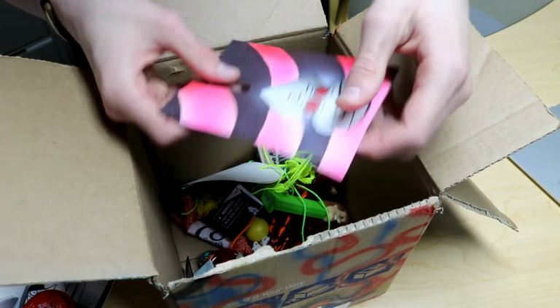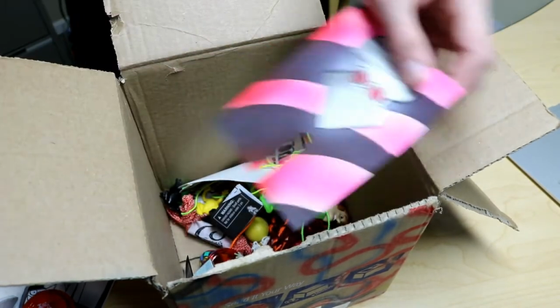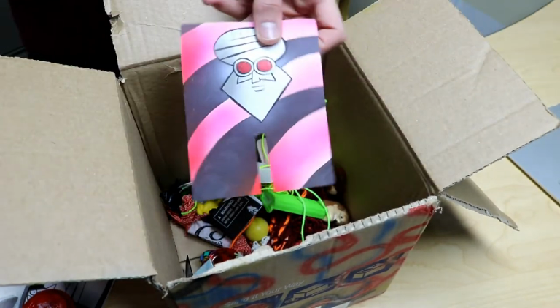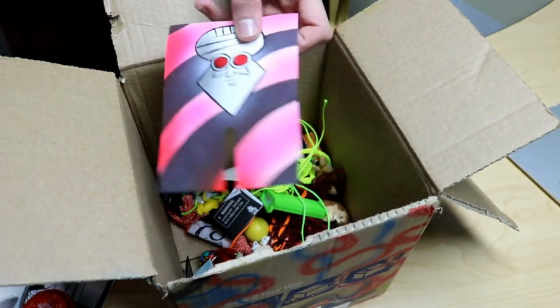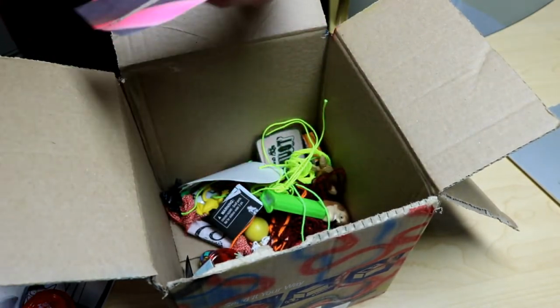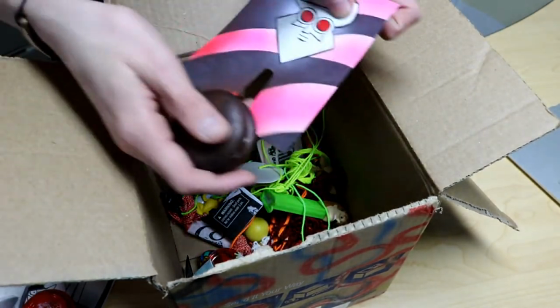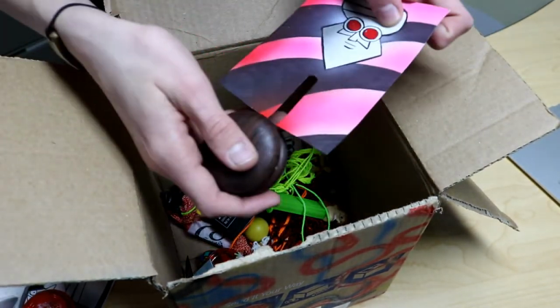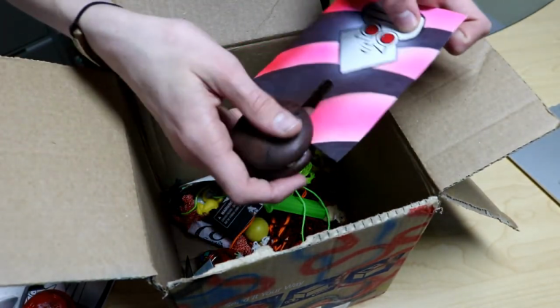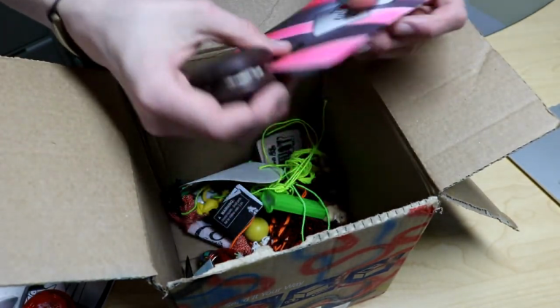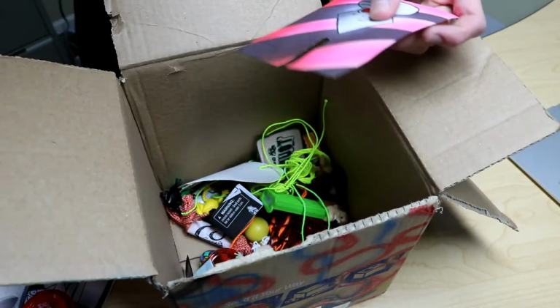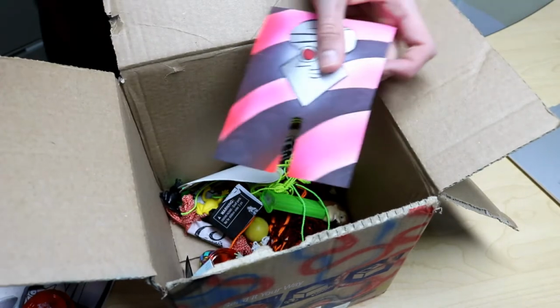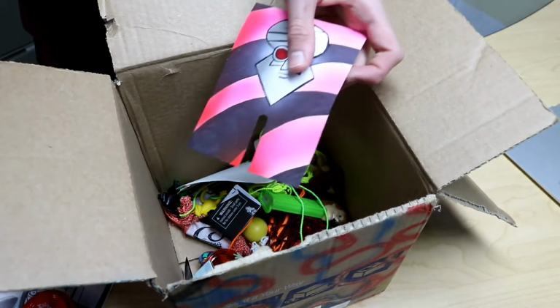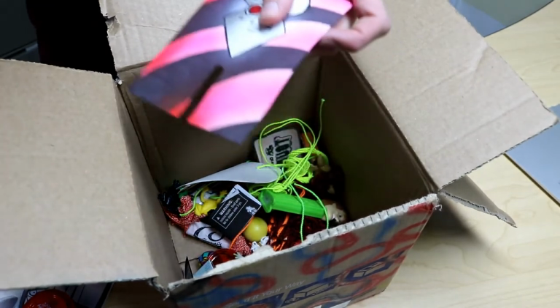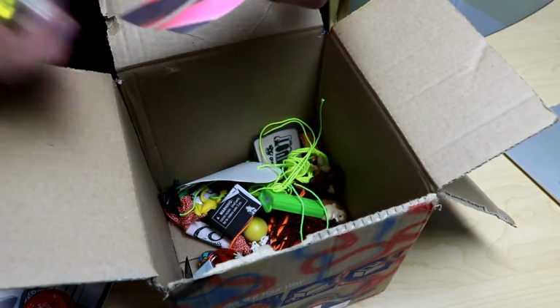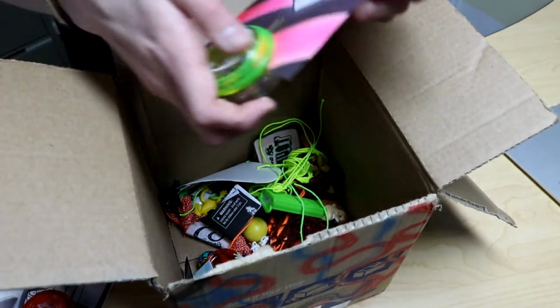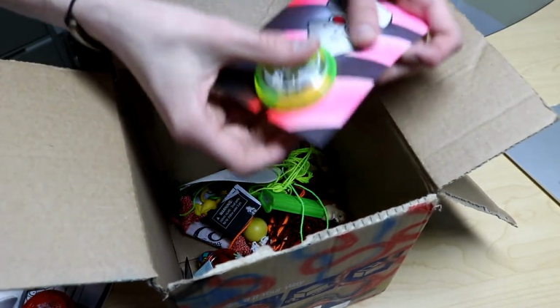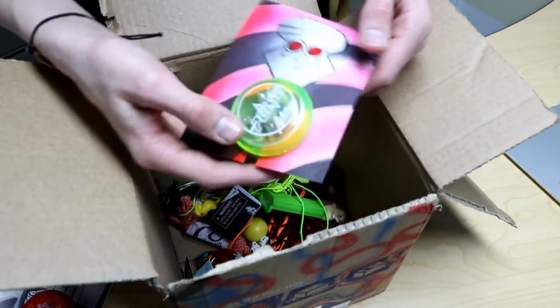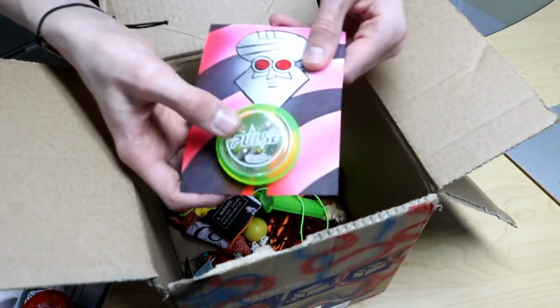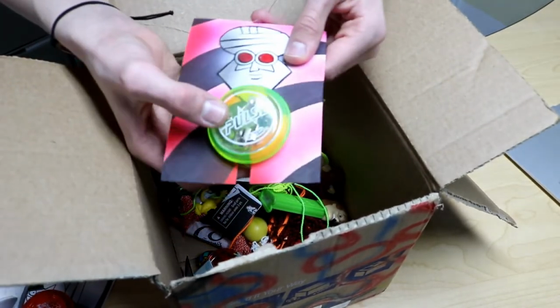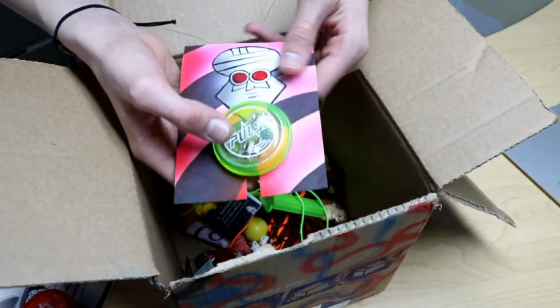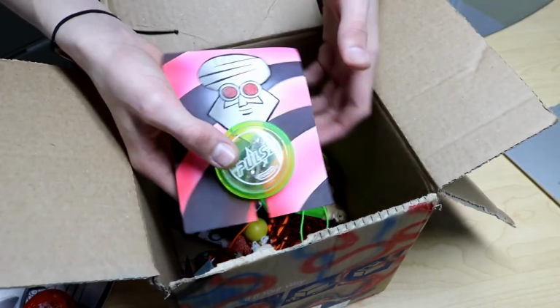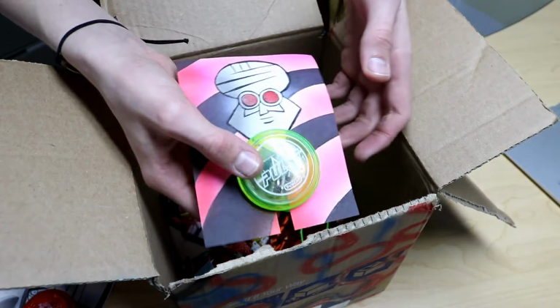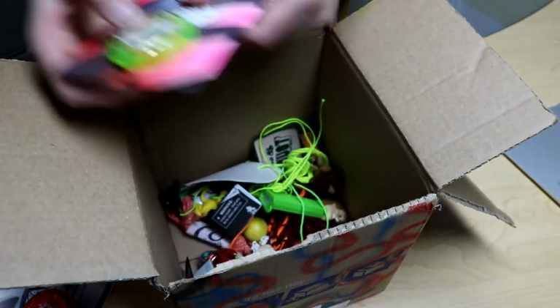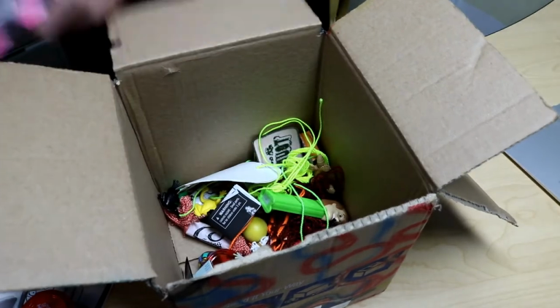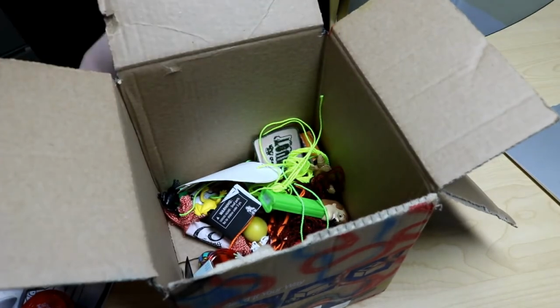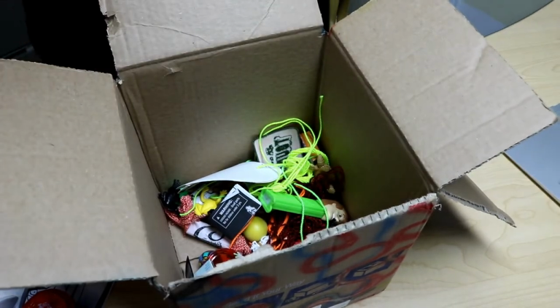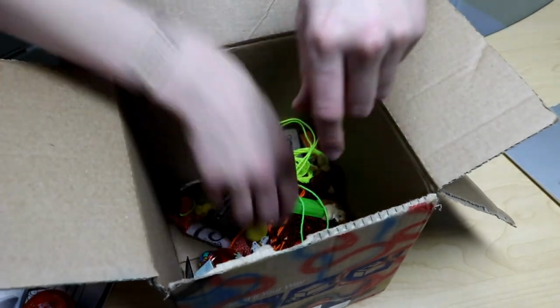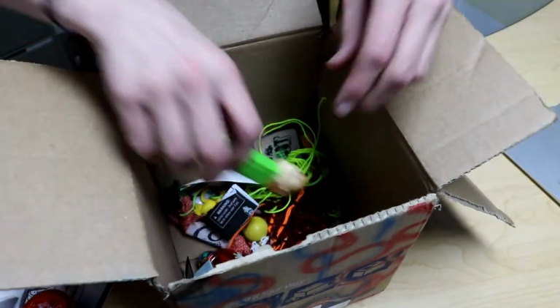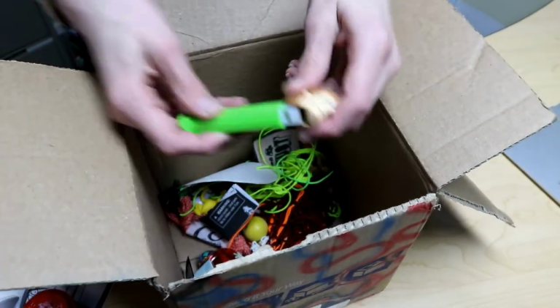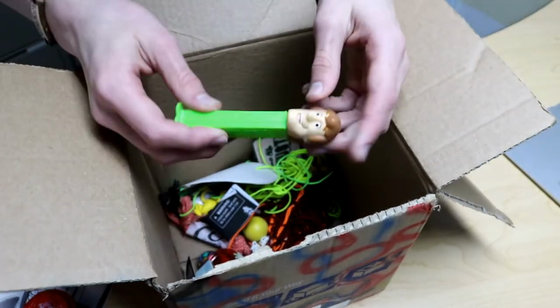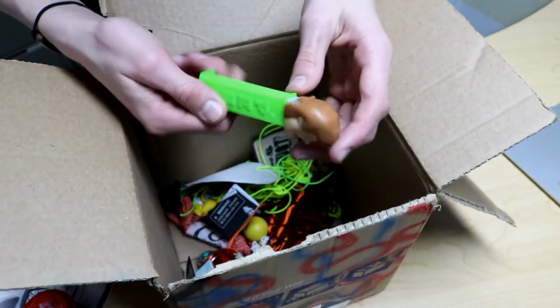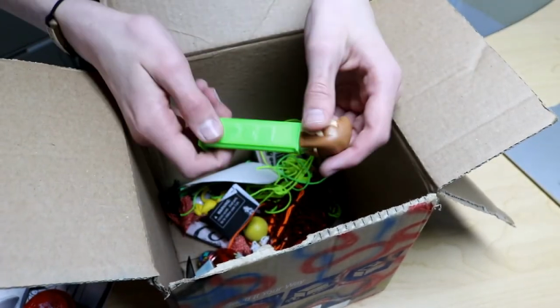Another yo-yo. You can put a yo-yo right here. The pulse isn't strong, so like, right there — that's actually kind of cool, I like that. A Pez? Empty. Okay, cool.